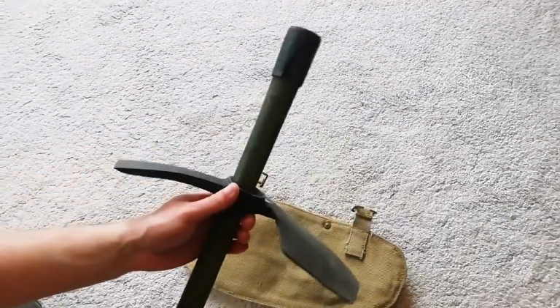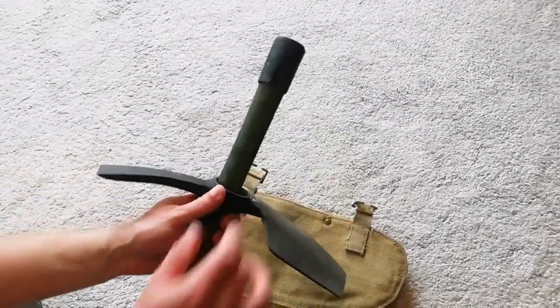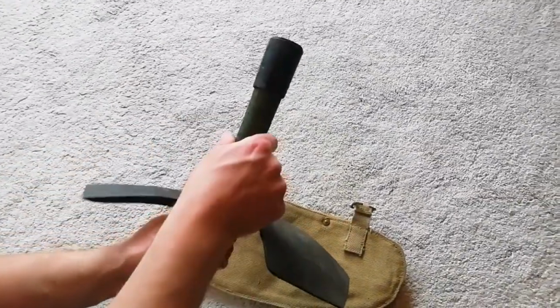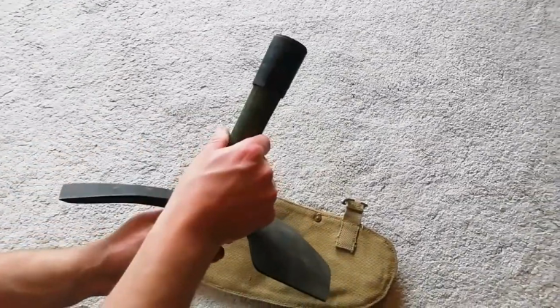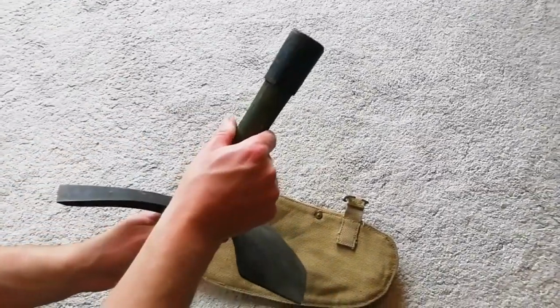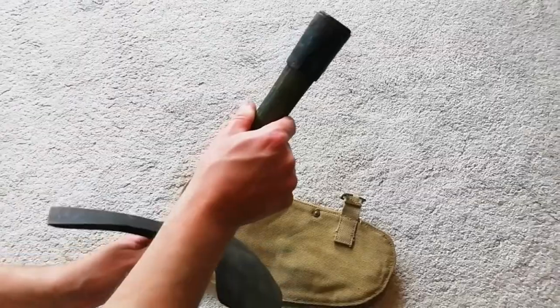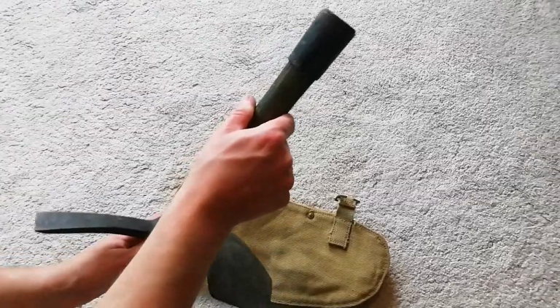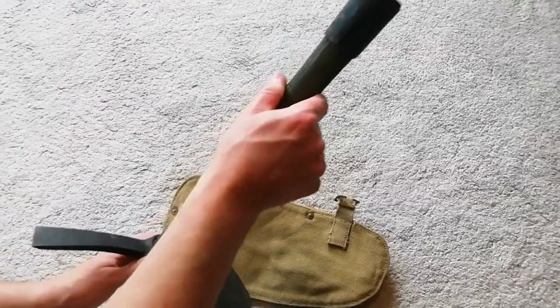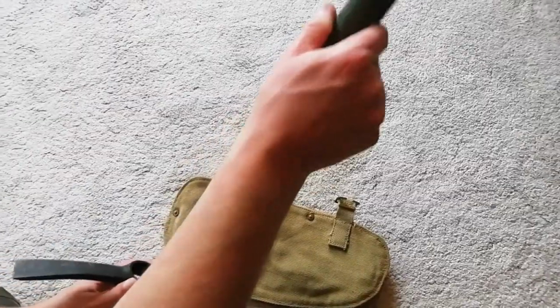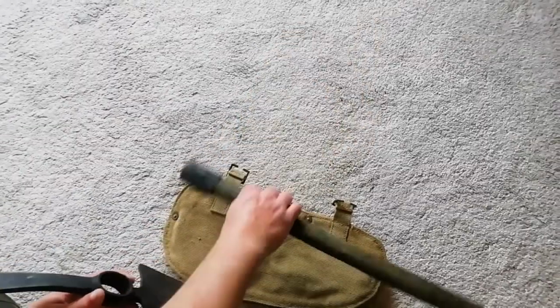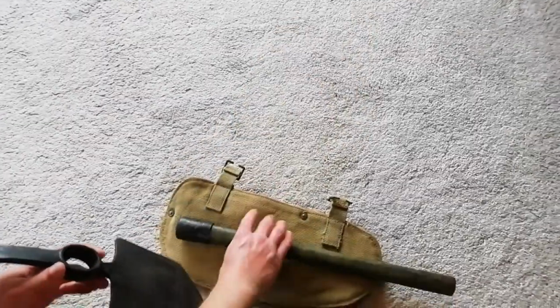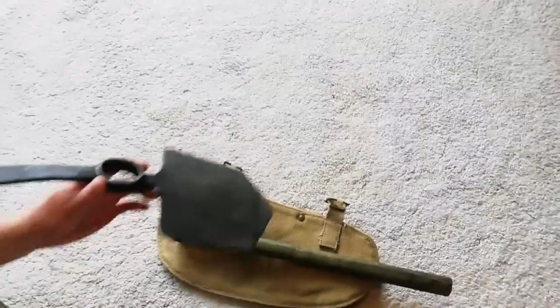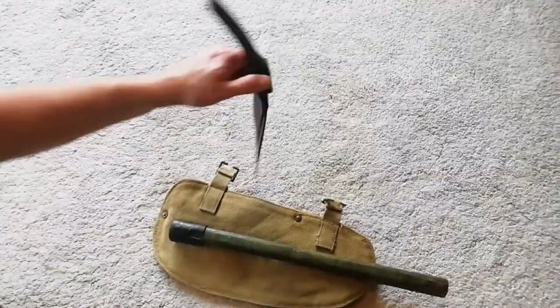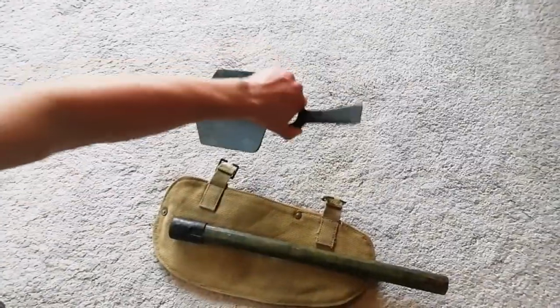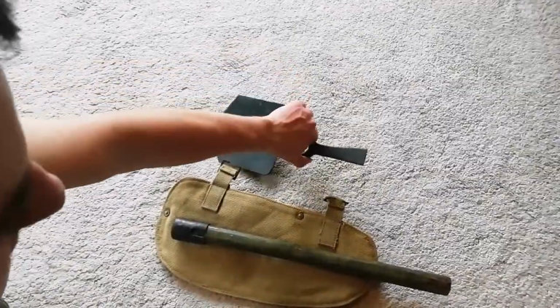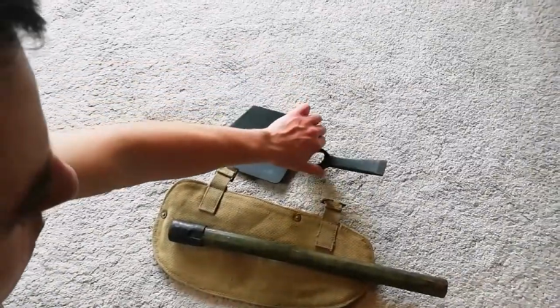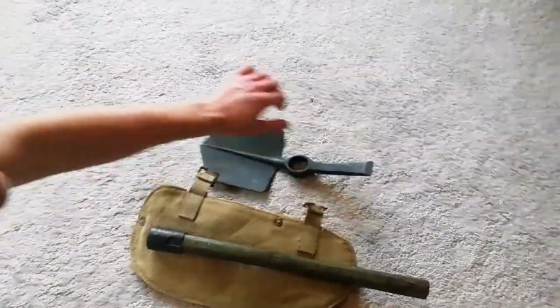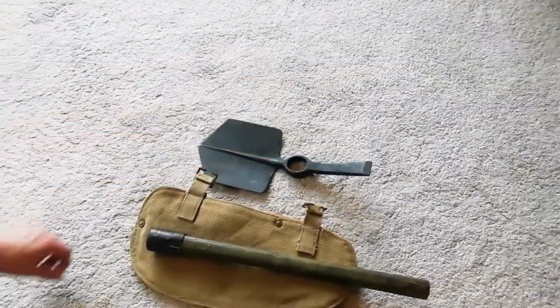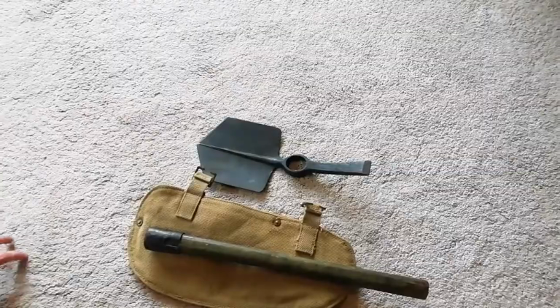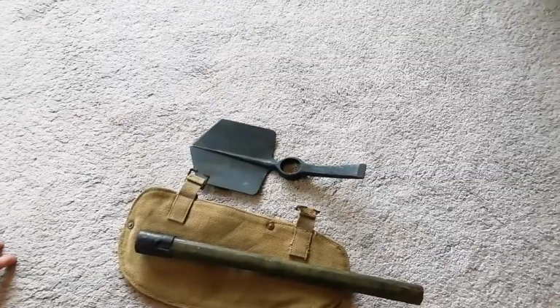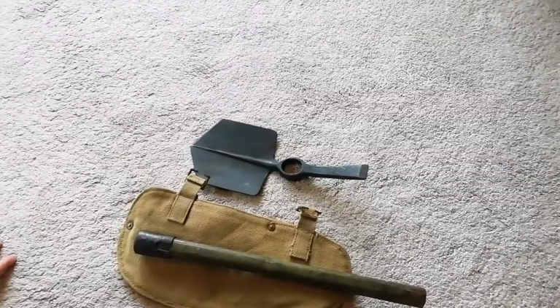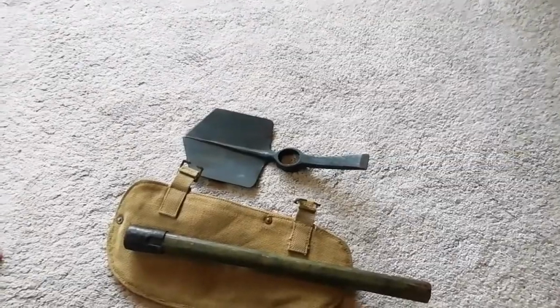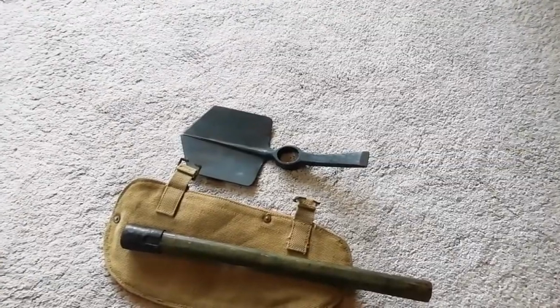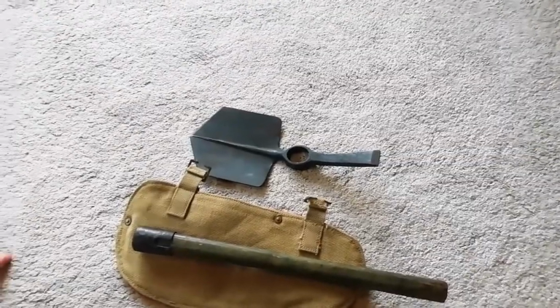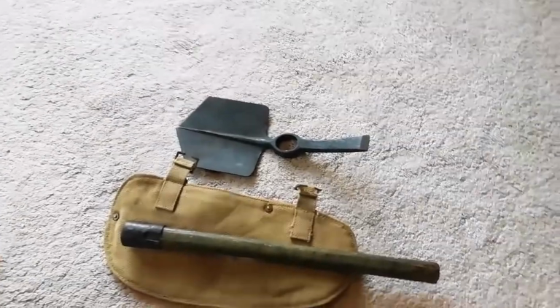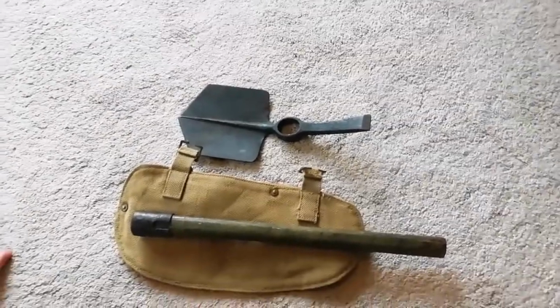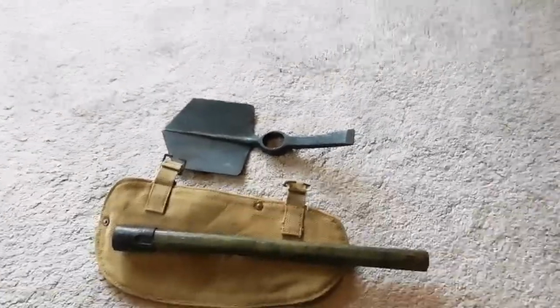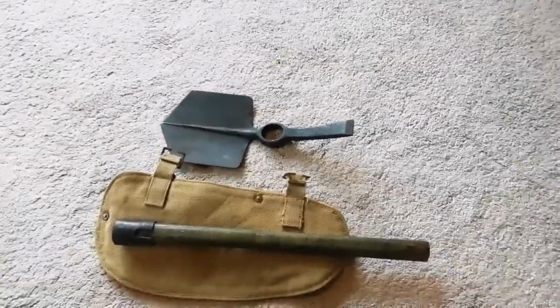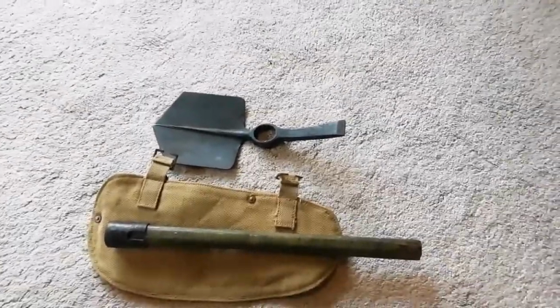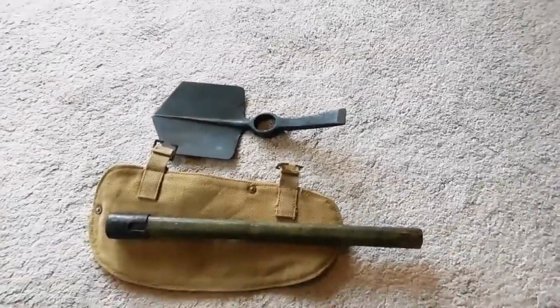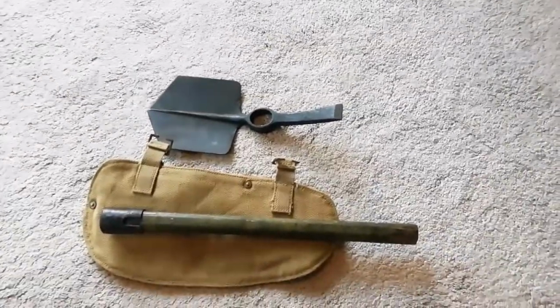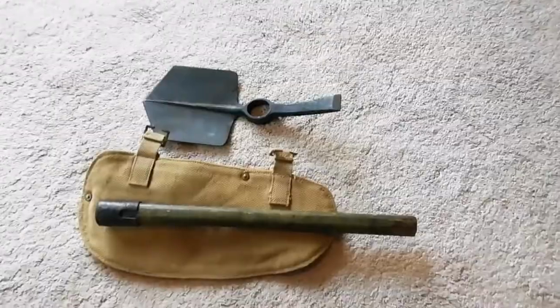We've been a bit fumbling around. Thanks for watching the review of the British Second World War 1937 pattern British Army entrenching tool kit. Thanks for watching, guys.